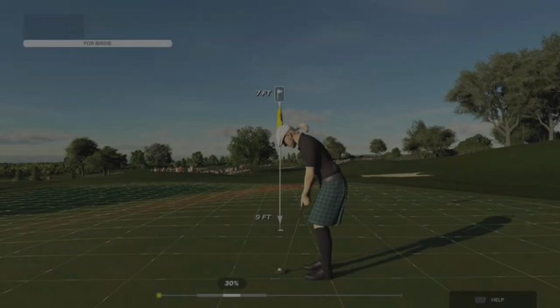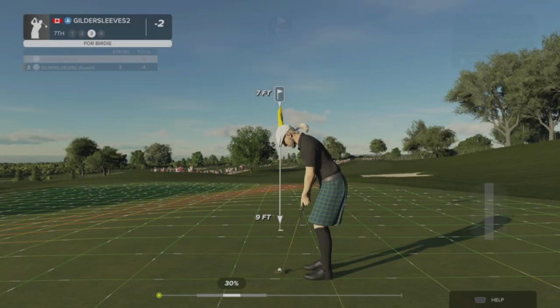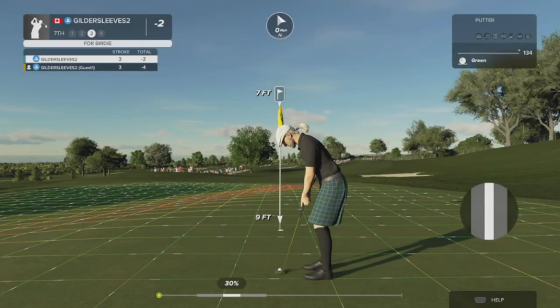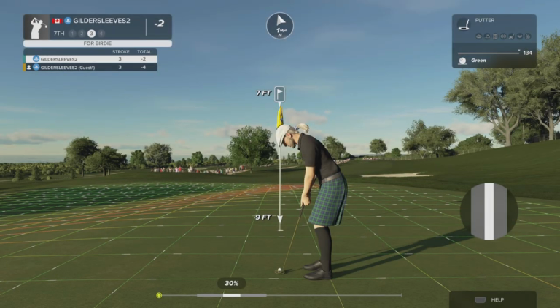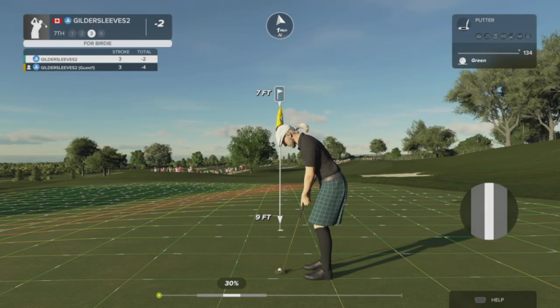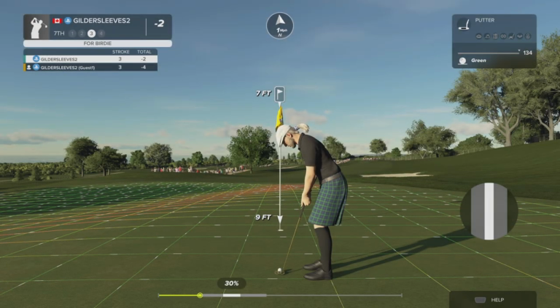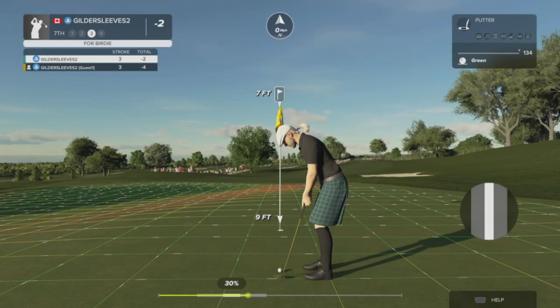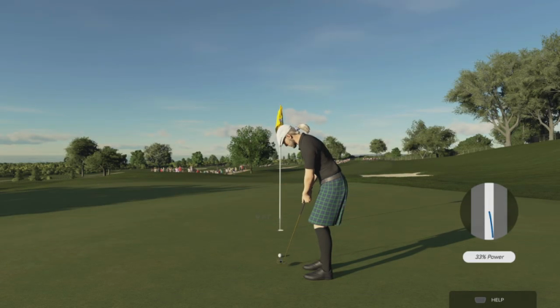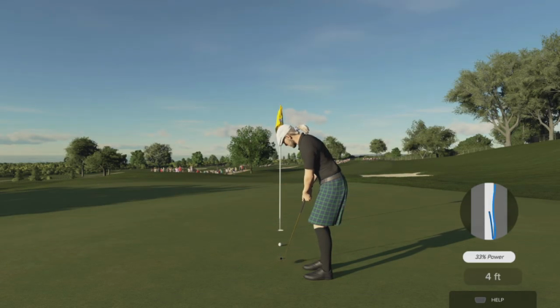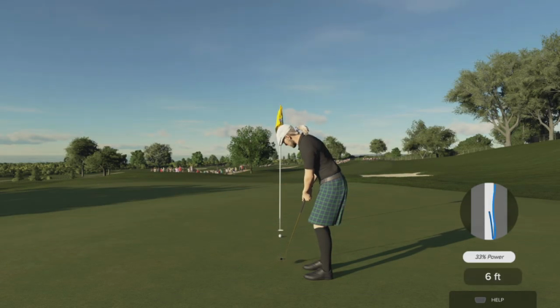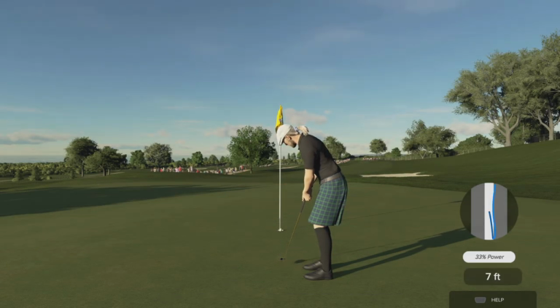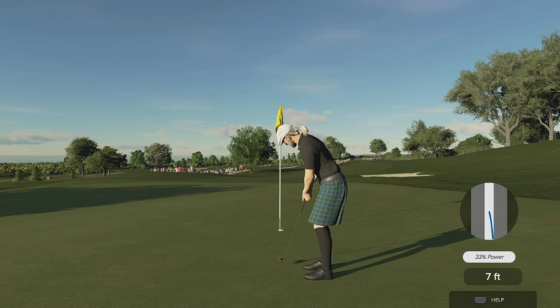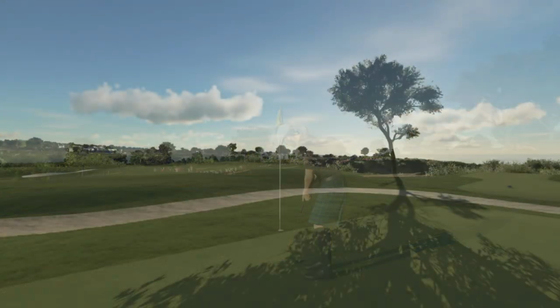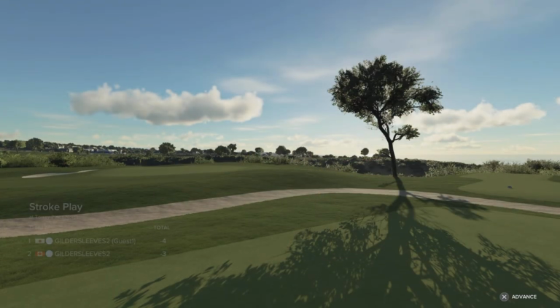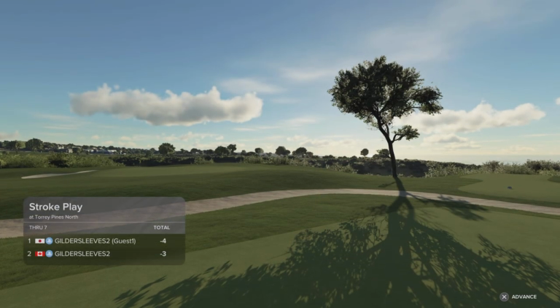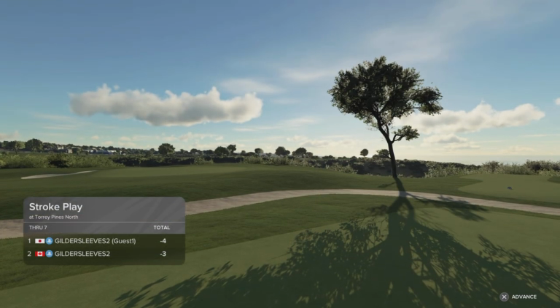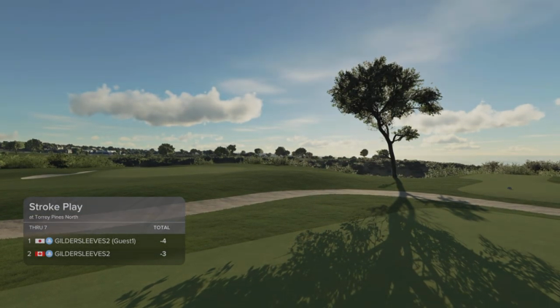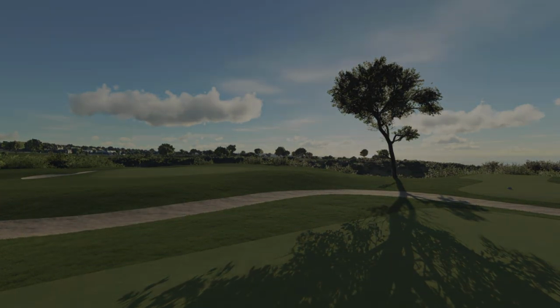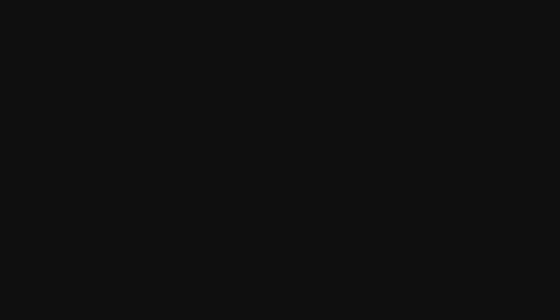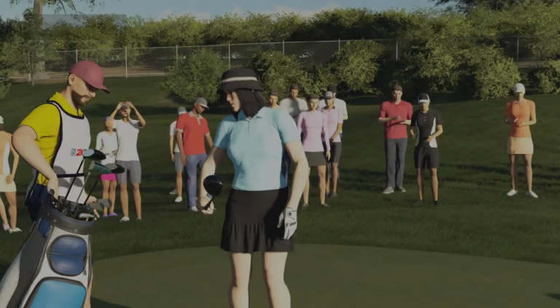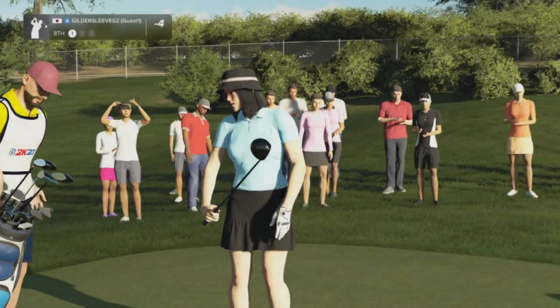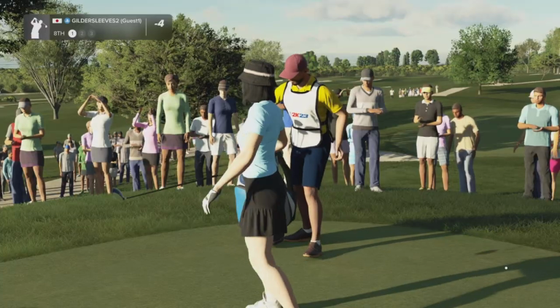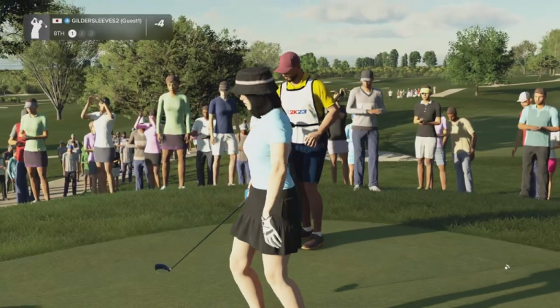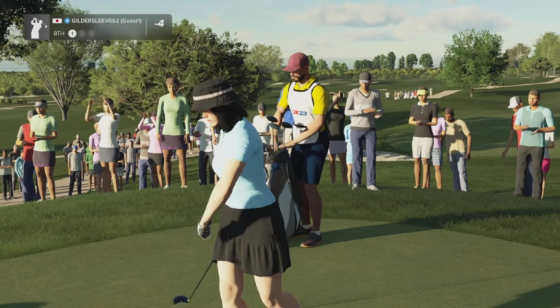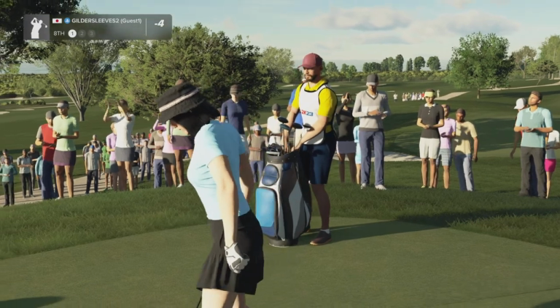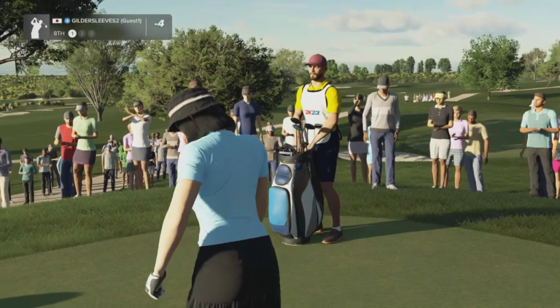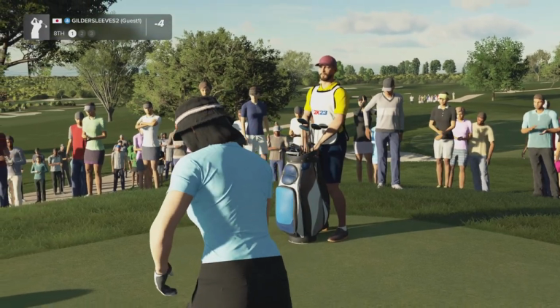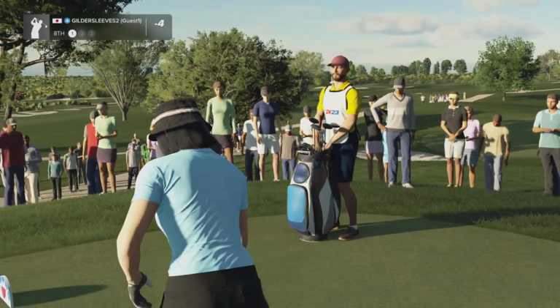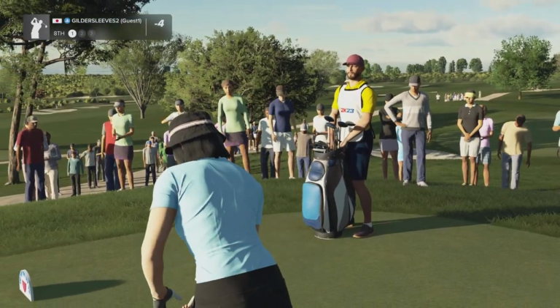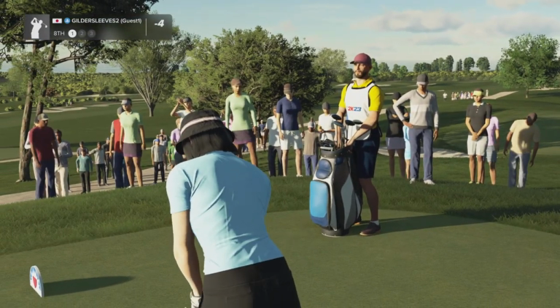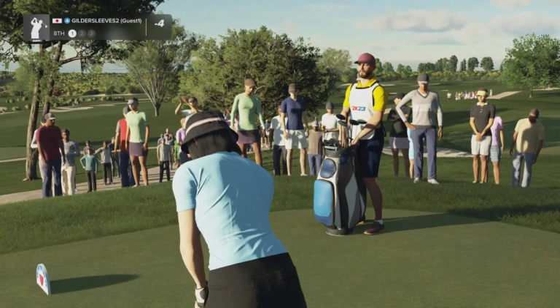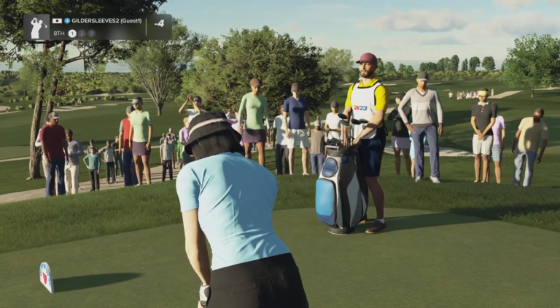Seven-foot putt coming up. This putt's tracking. The best score in the group currently sitting at minus four. And the eighth hole laid out right in front of us here — let's see what we can do.